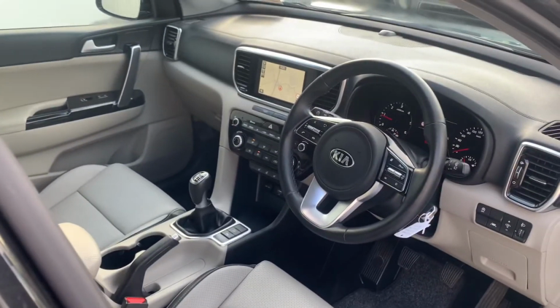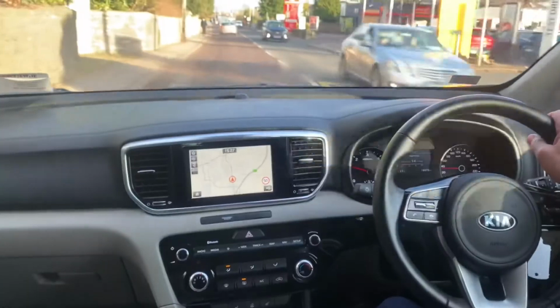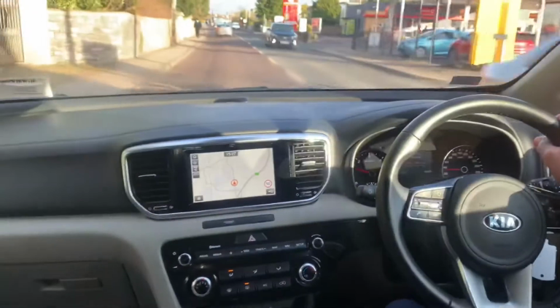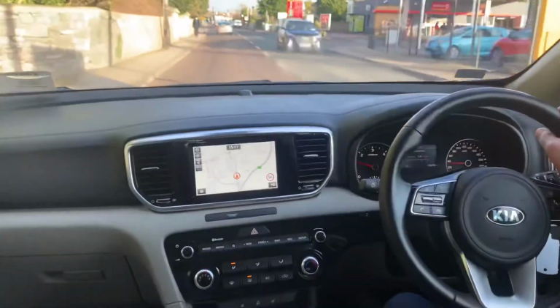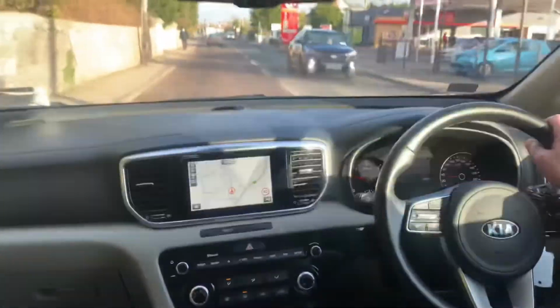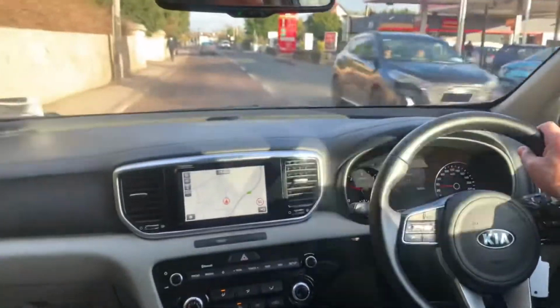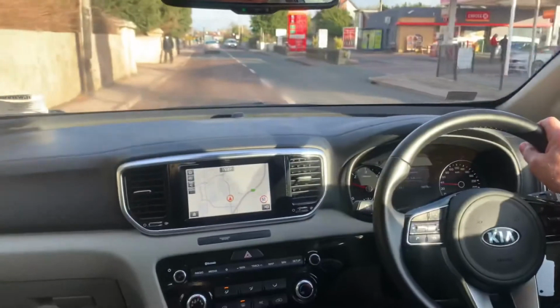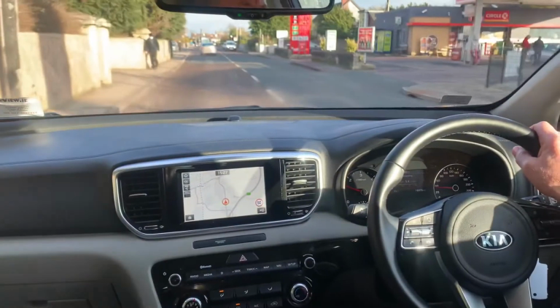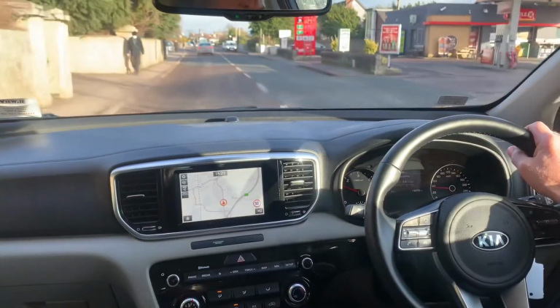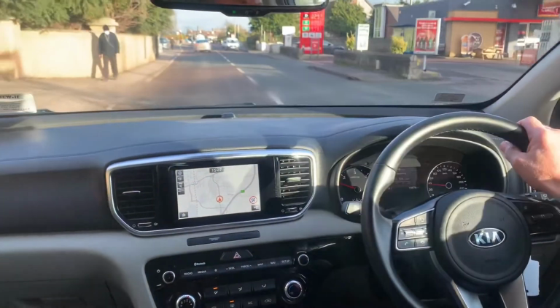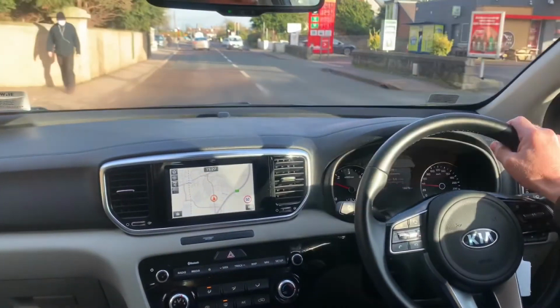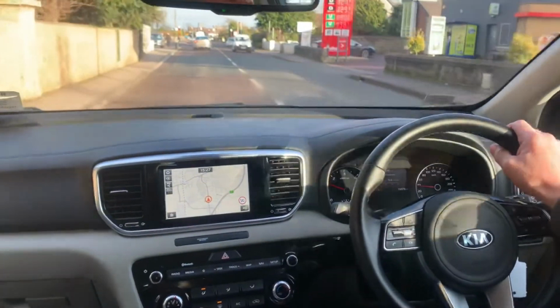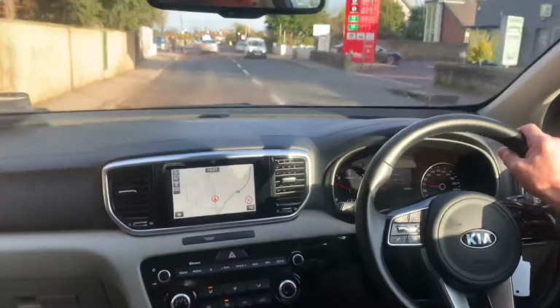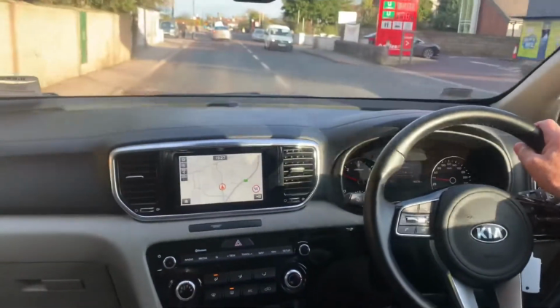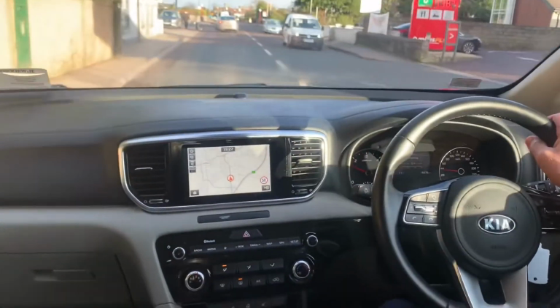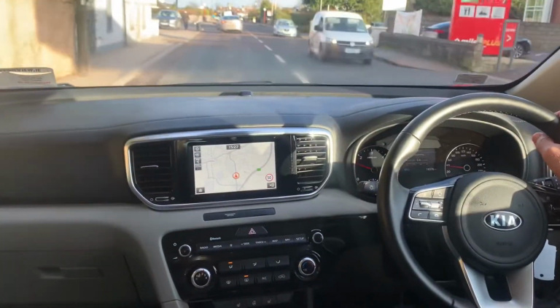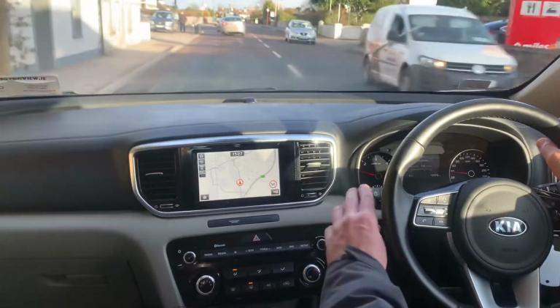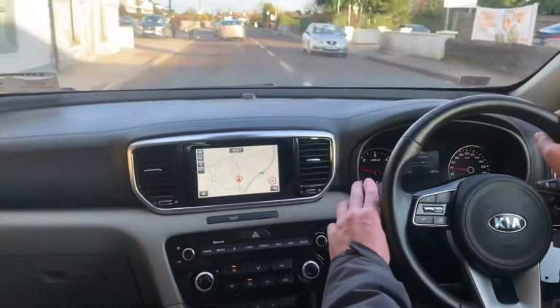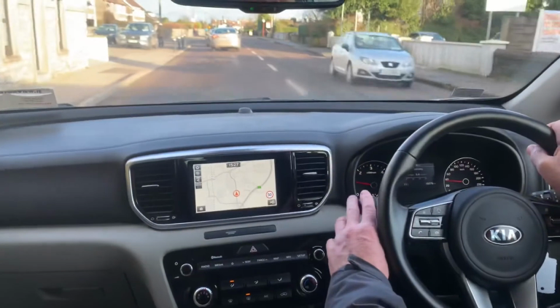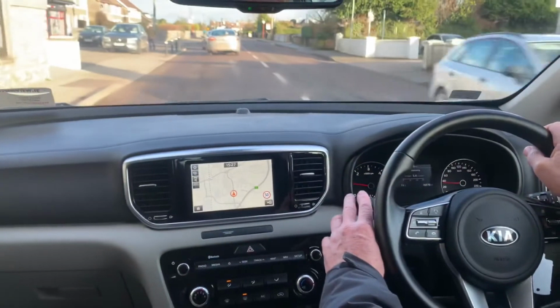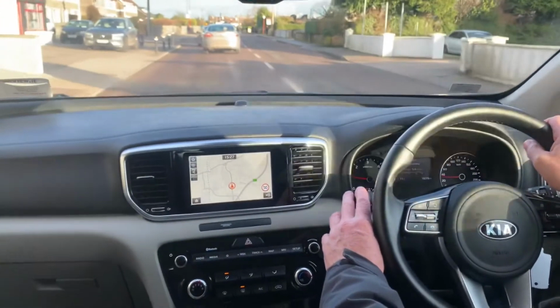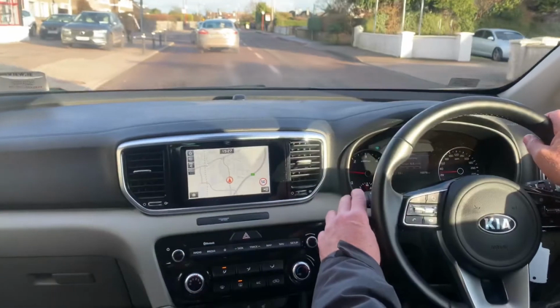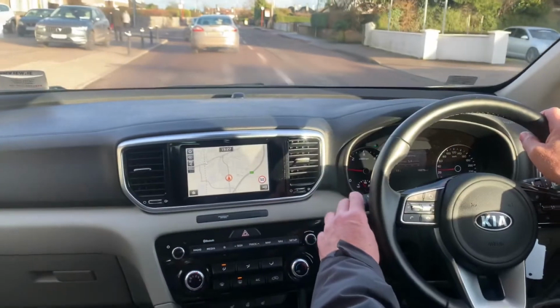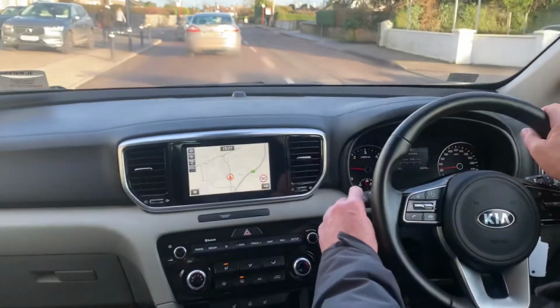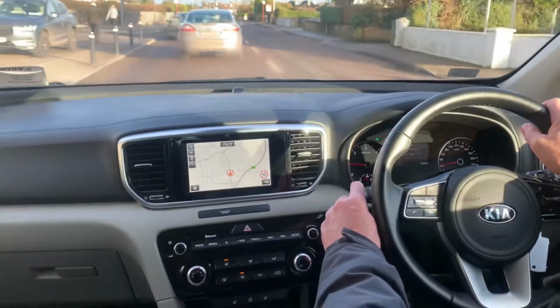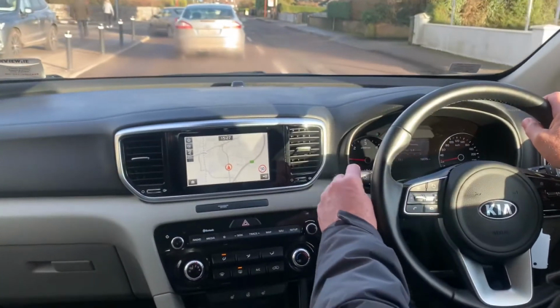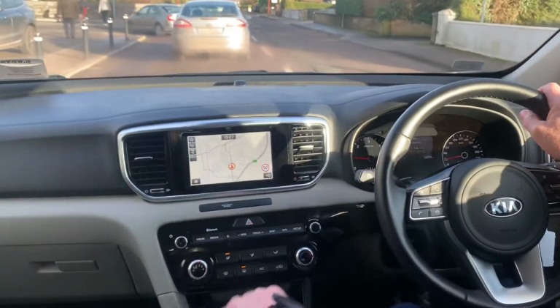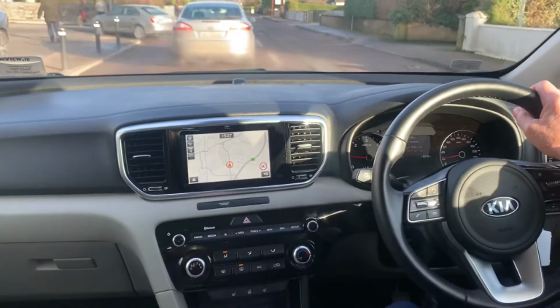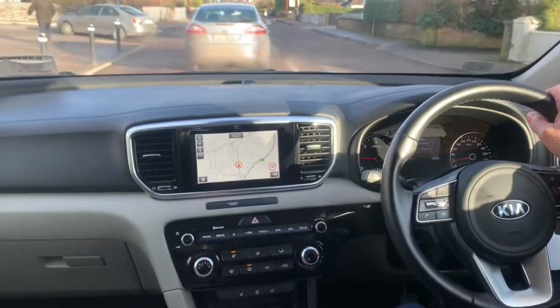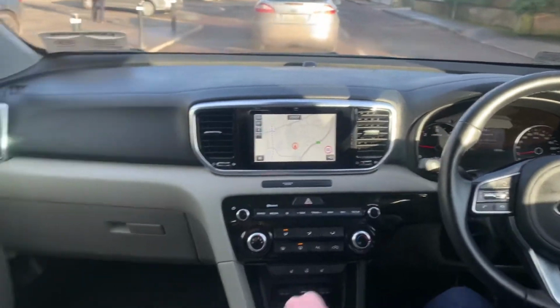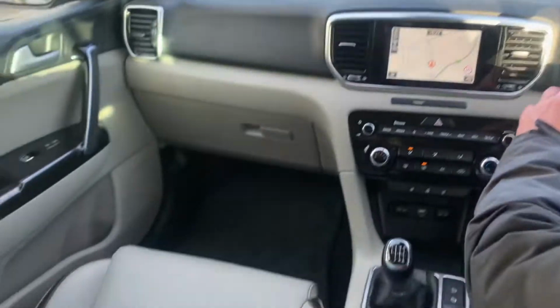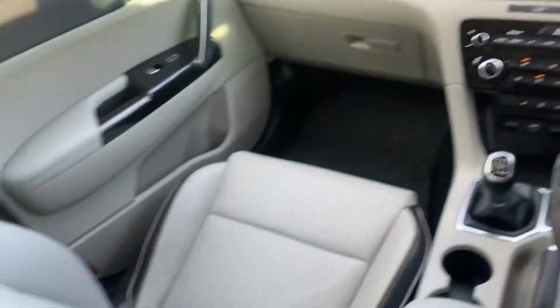Moving inside this 2020 Kia Sportage K3 model, this car has just 16,000 kilometres on it and has a full leather interior.